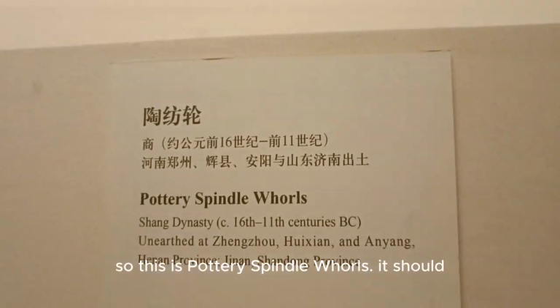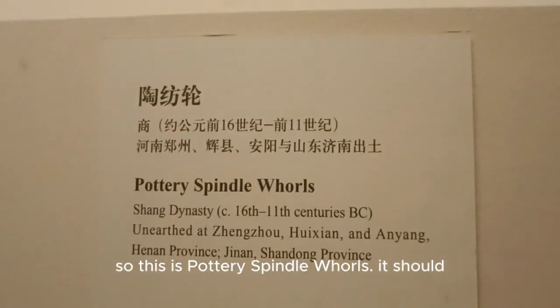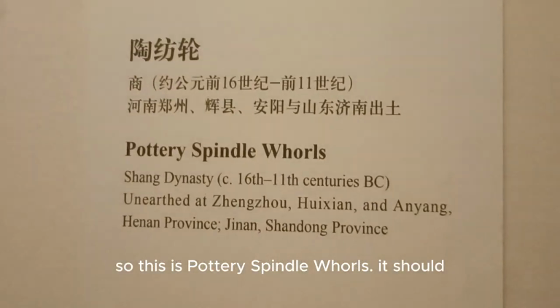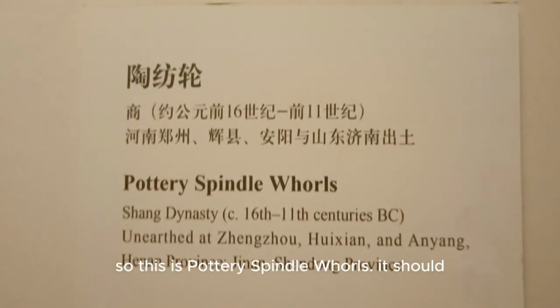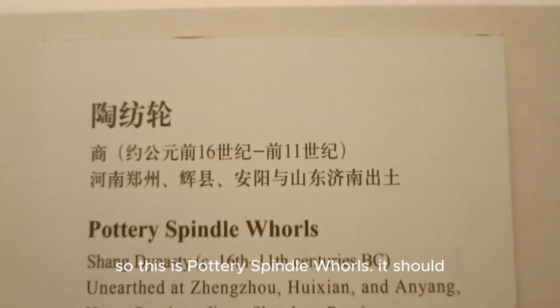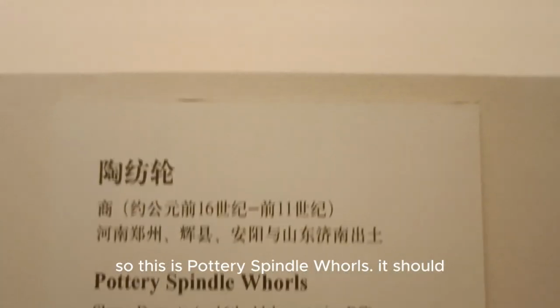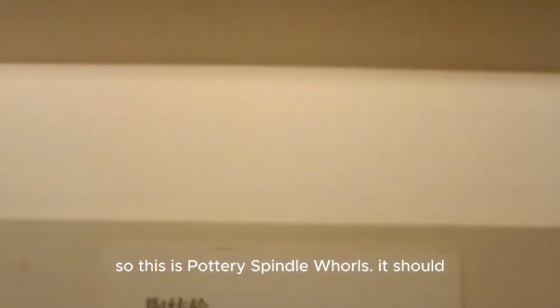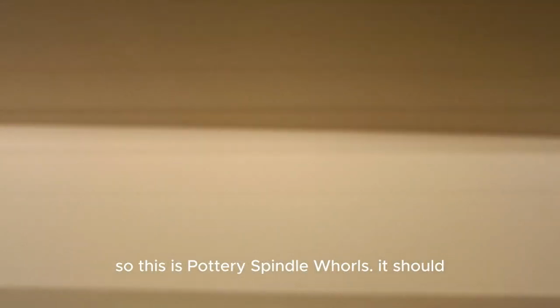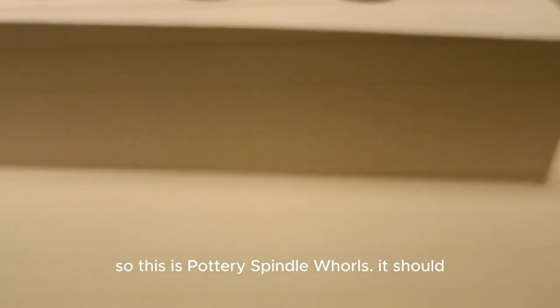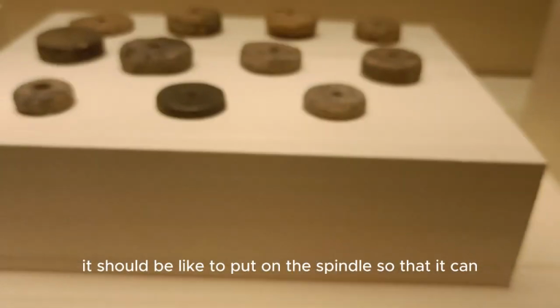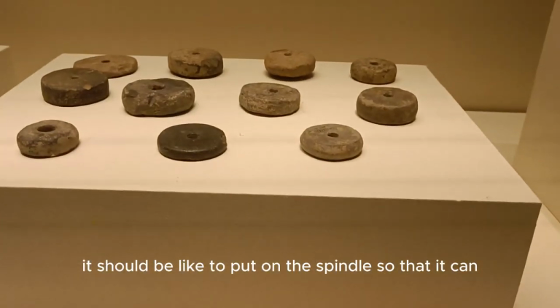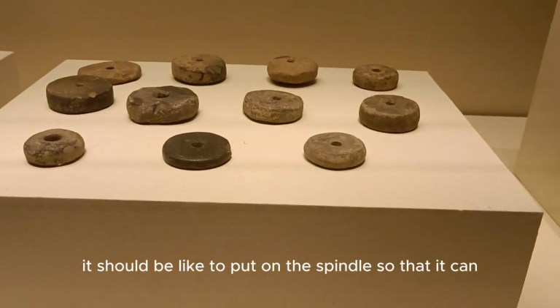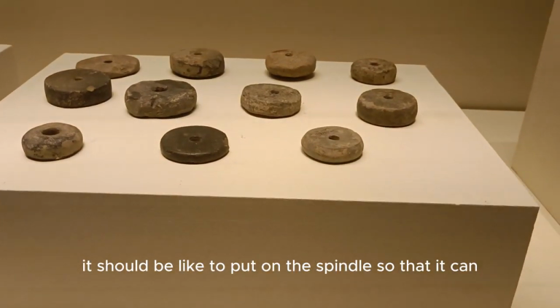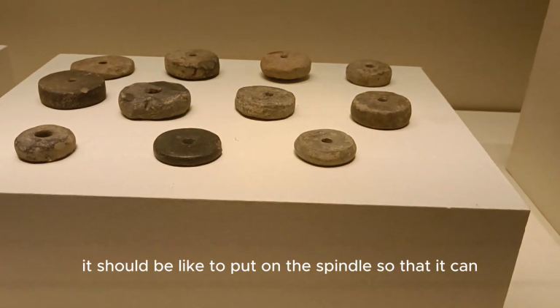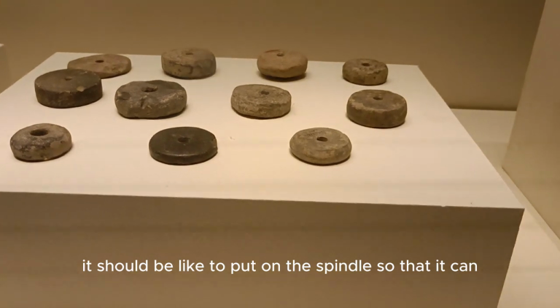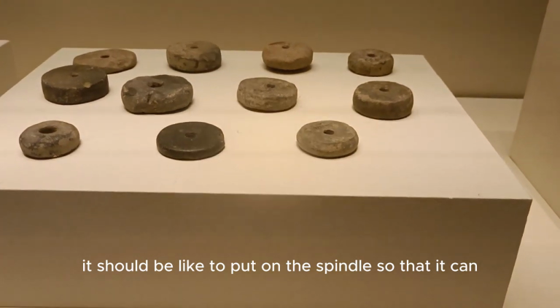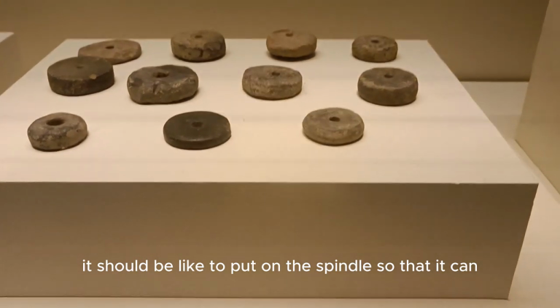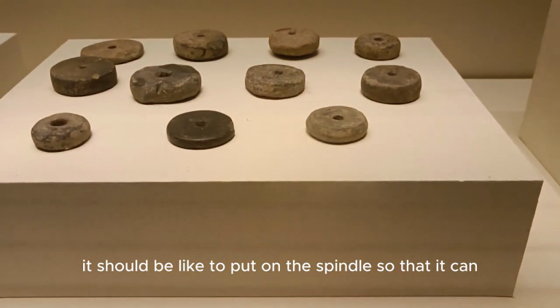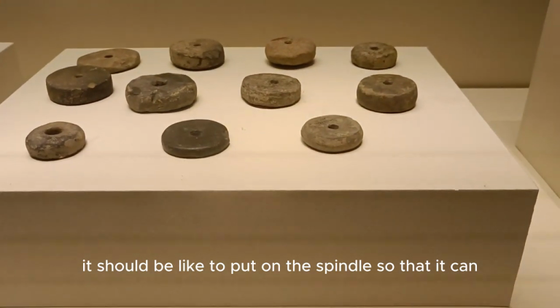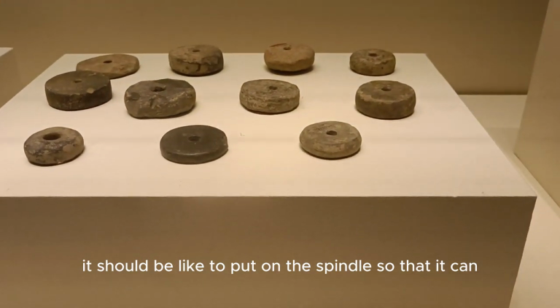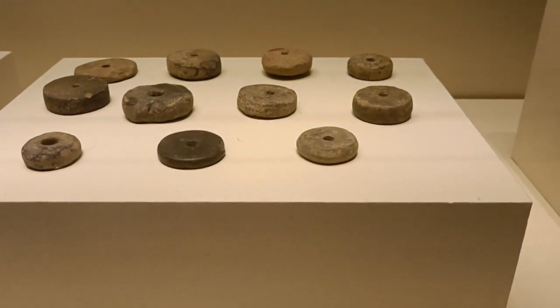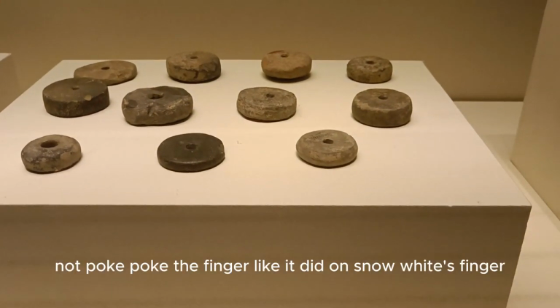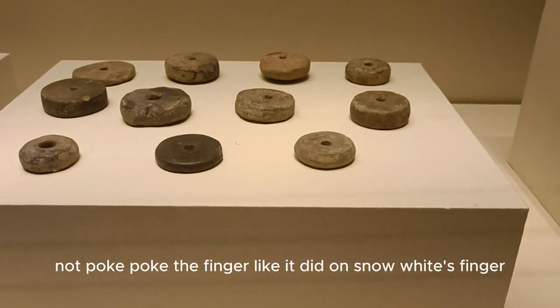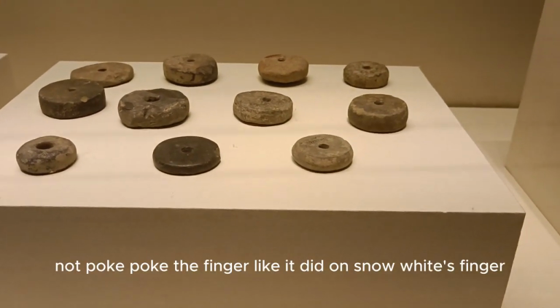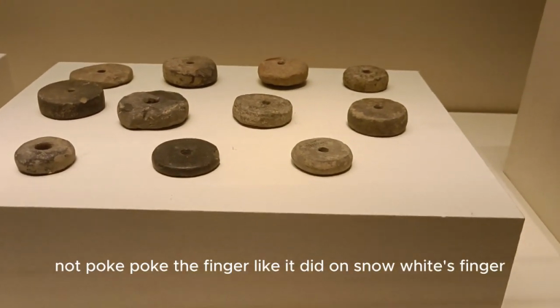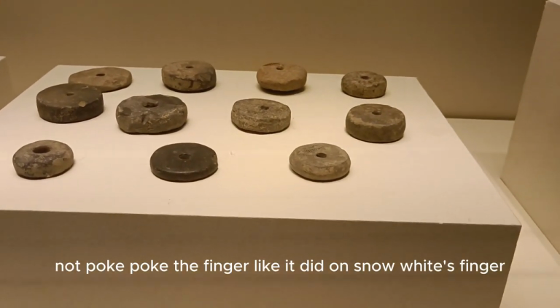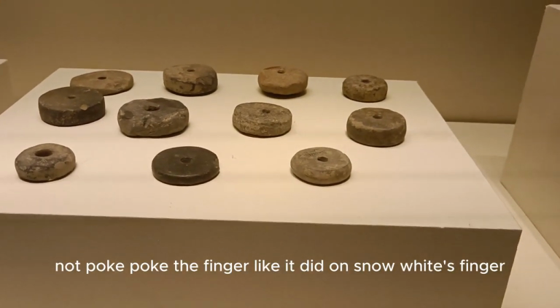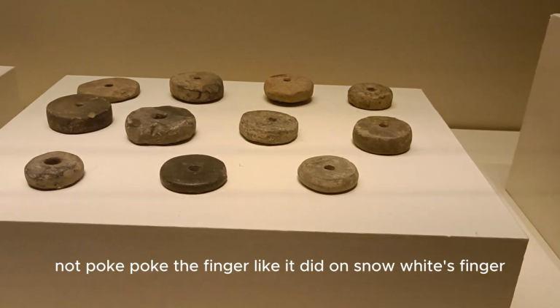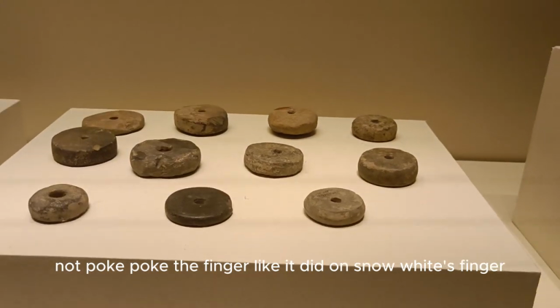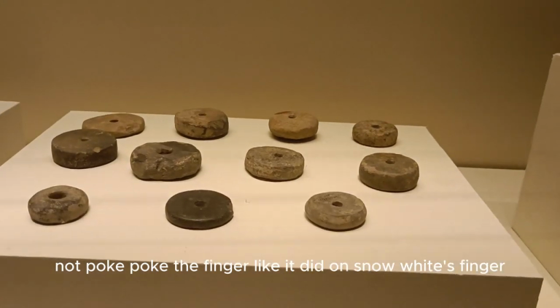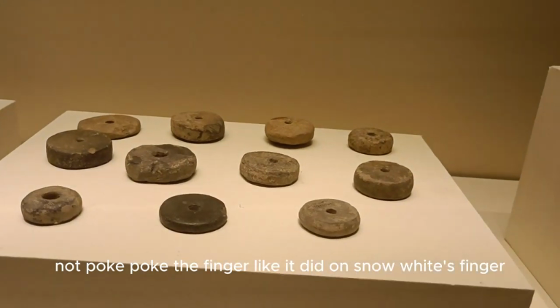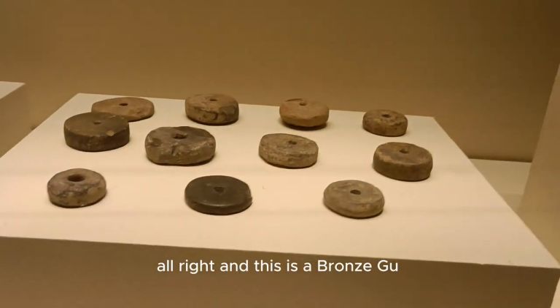This is probably a spindle whorl — it should be placed on the spindle so that it doesn't poke your finger, like it did to the snowboarder's finger earlier.